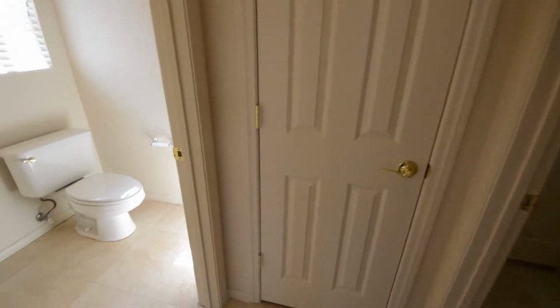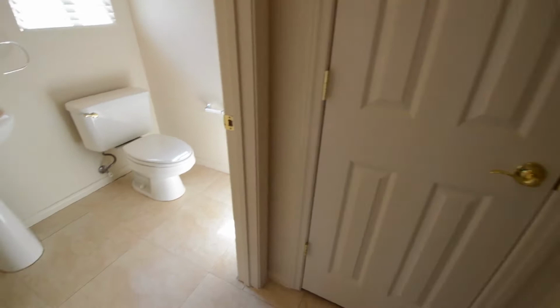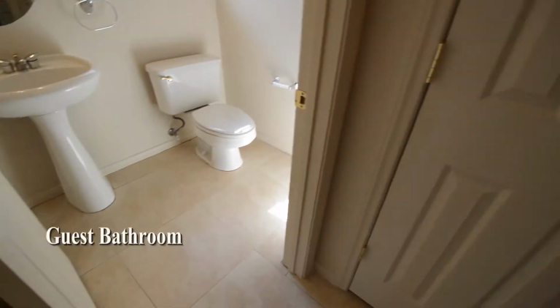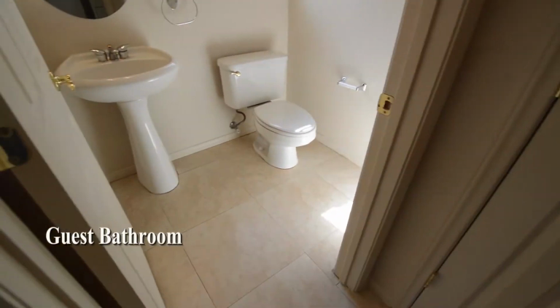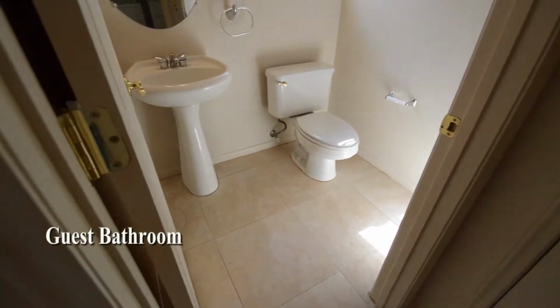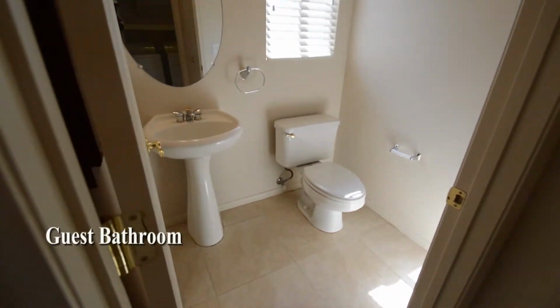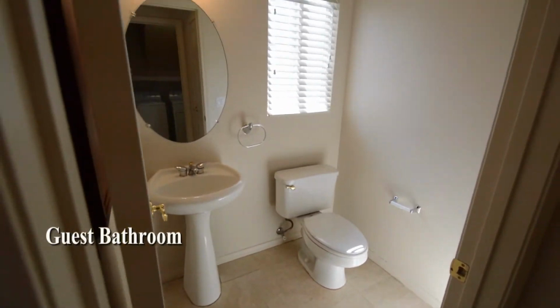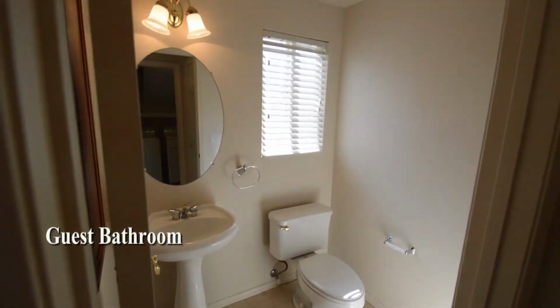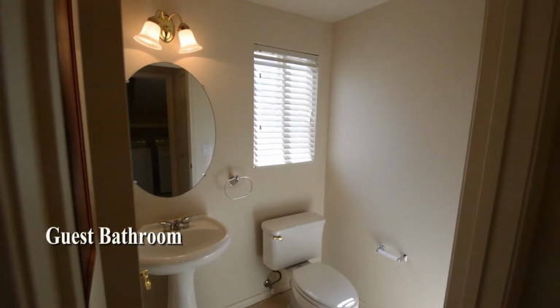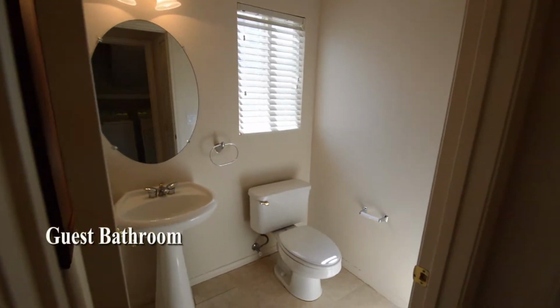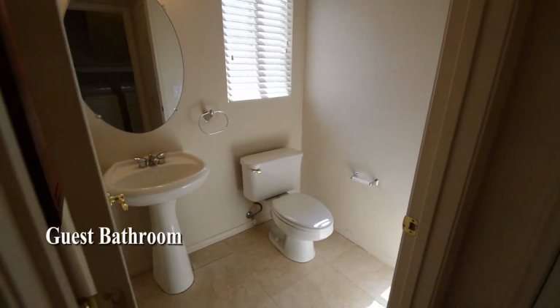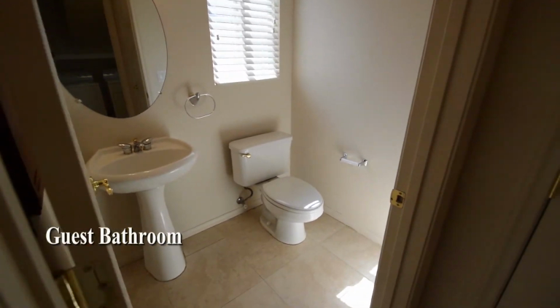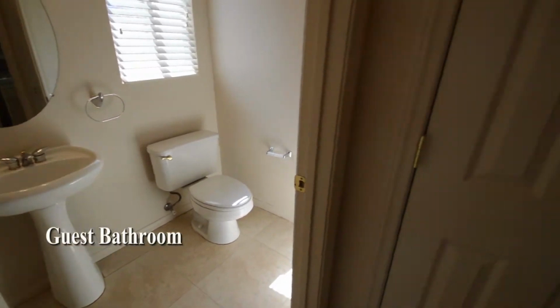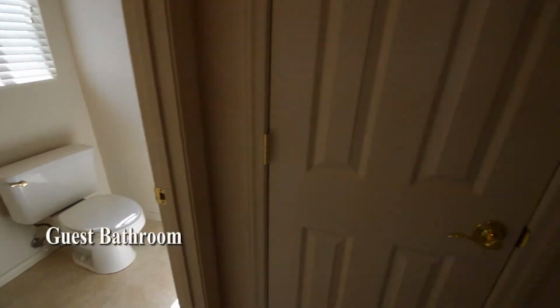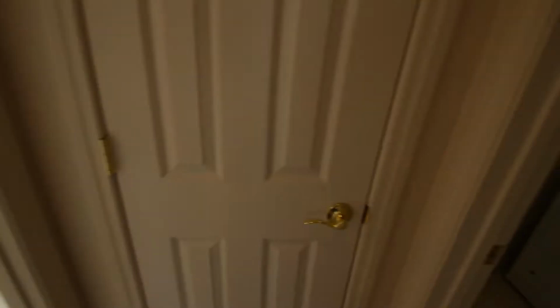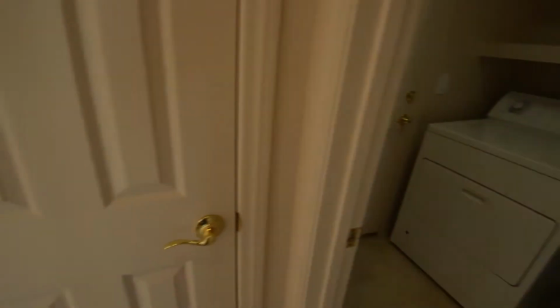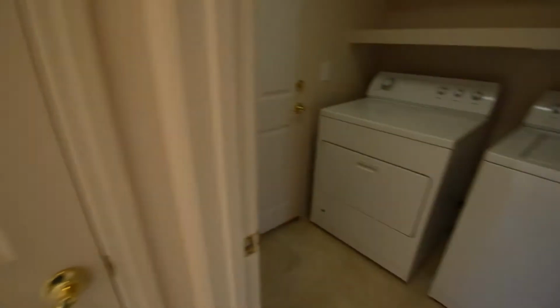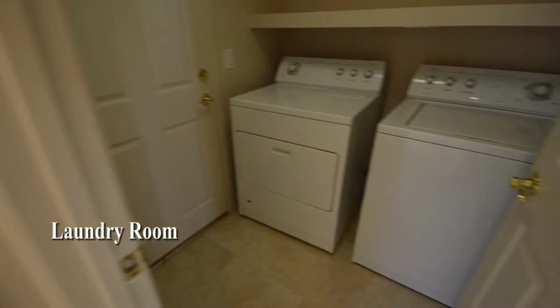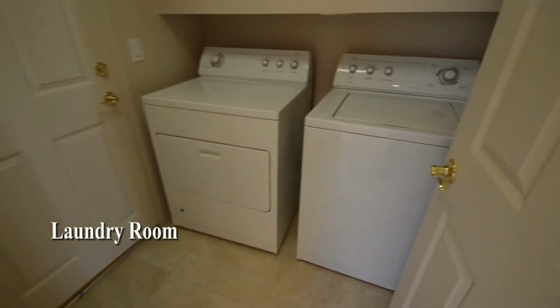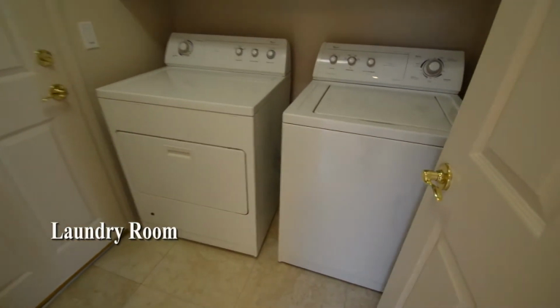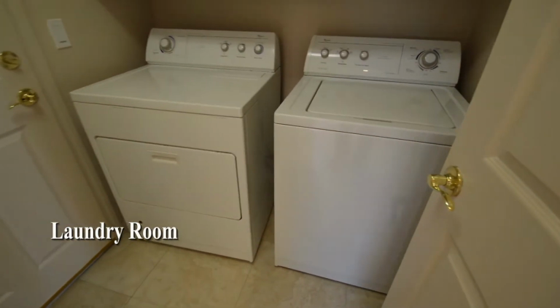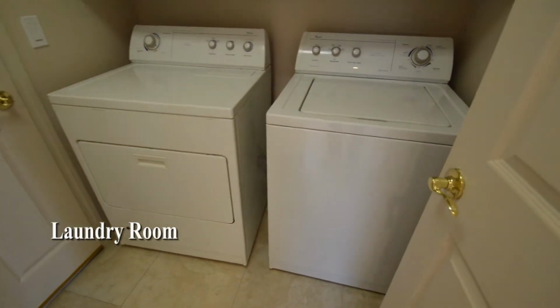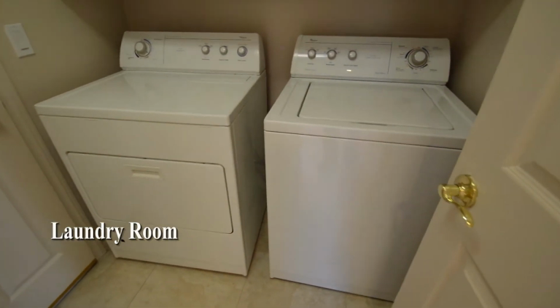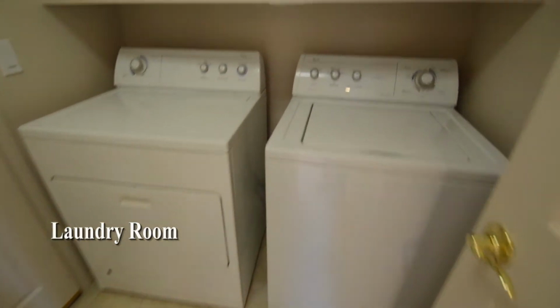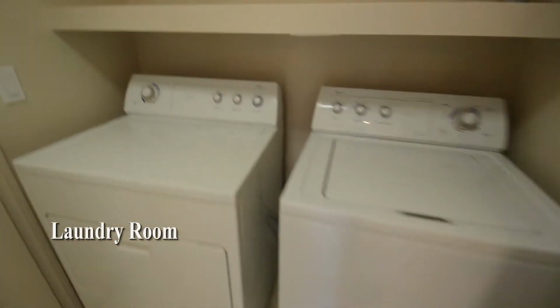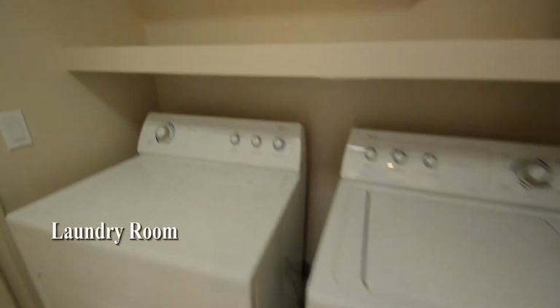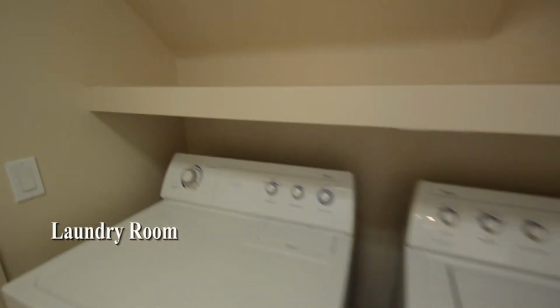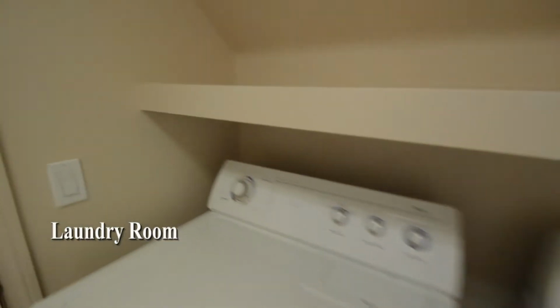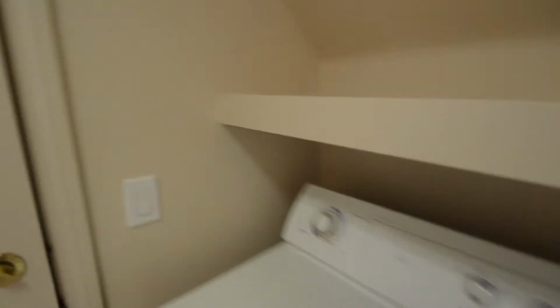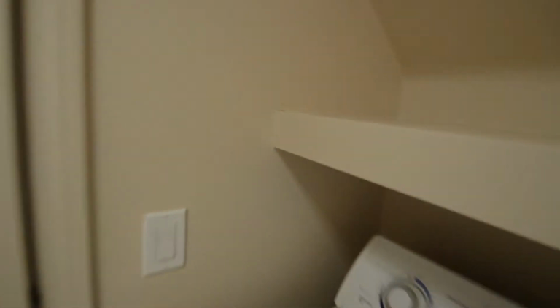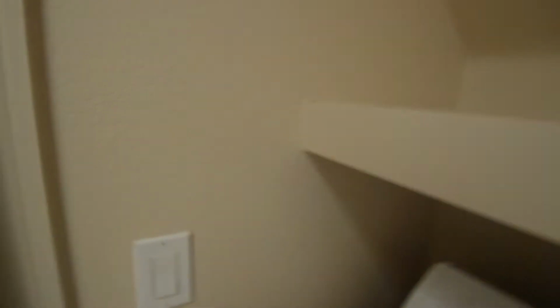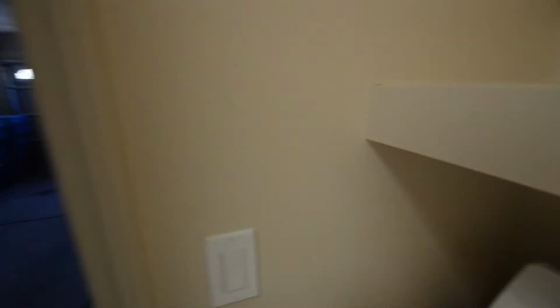The guest bathroom has a pedestal sink. The laundry room is downstairs and comes with the washer and dryer included in the rent.